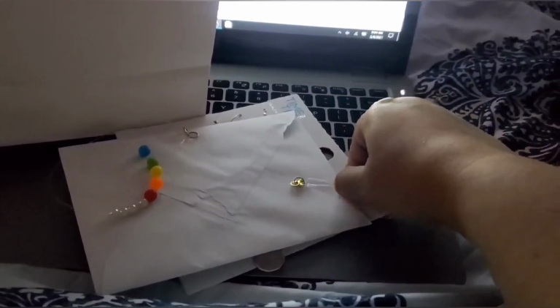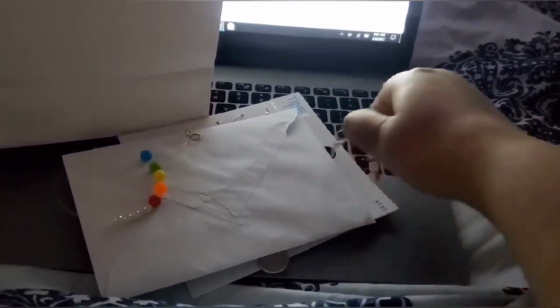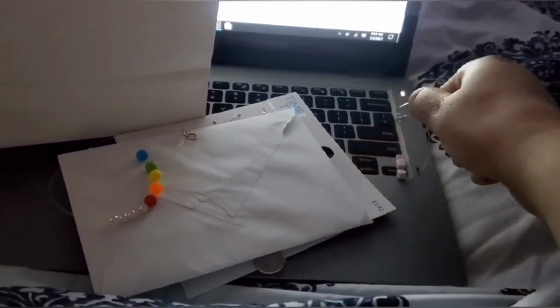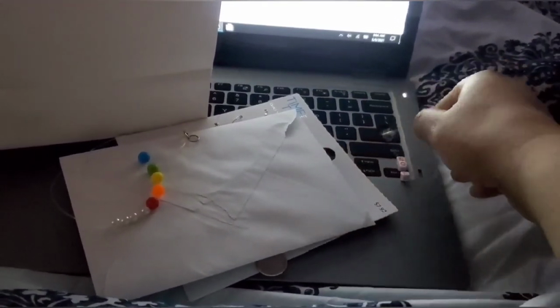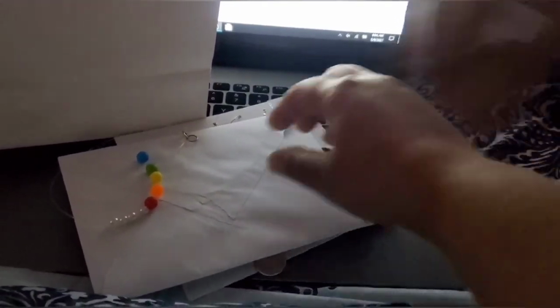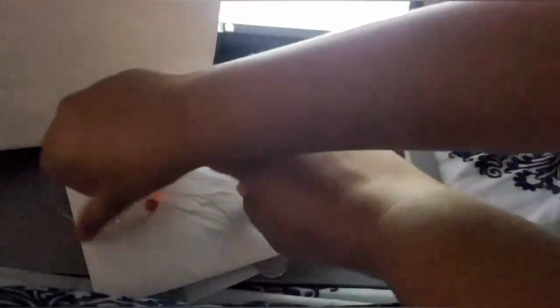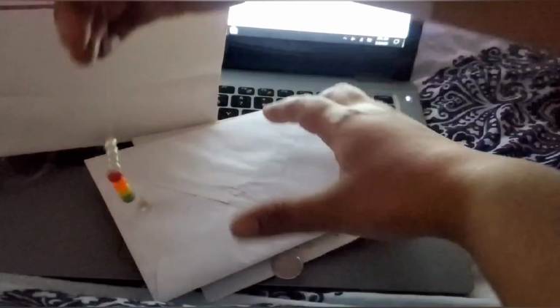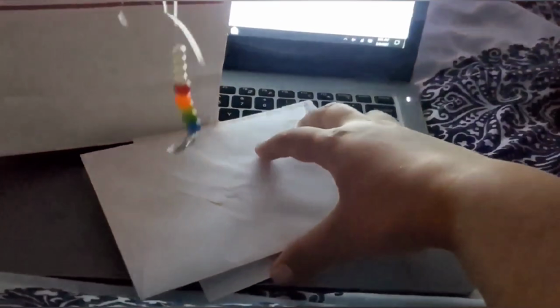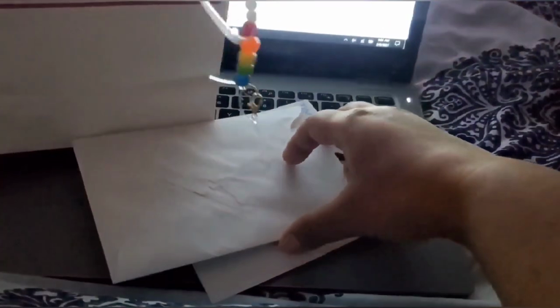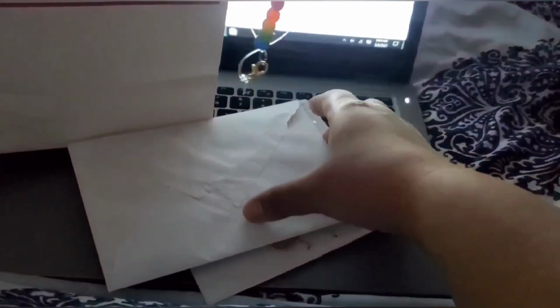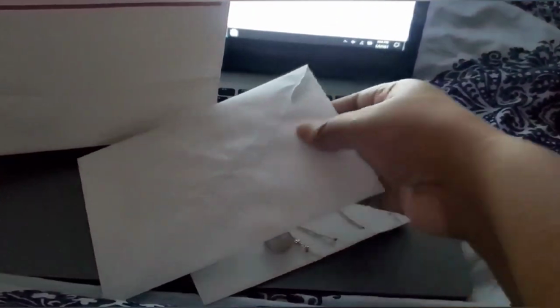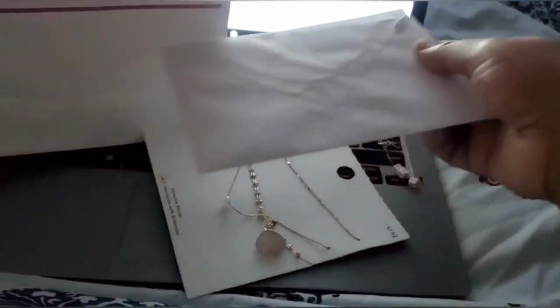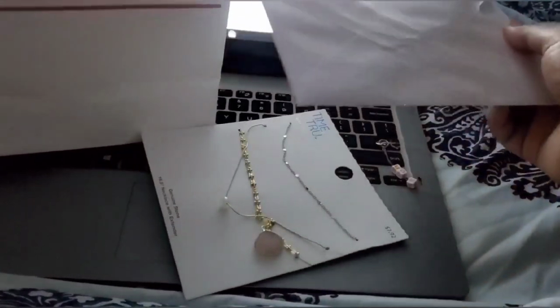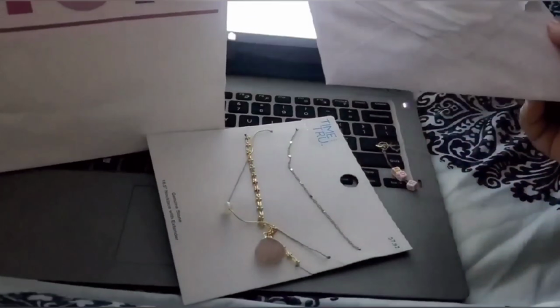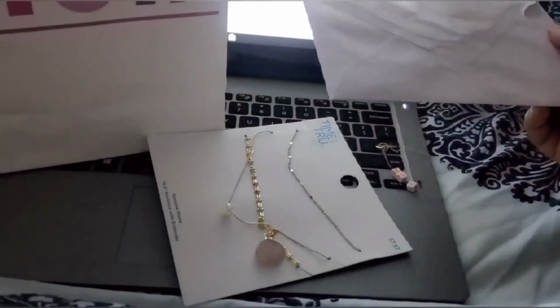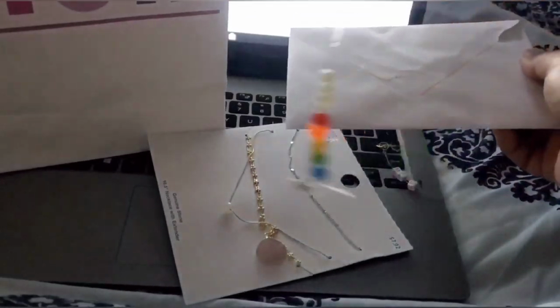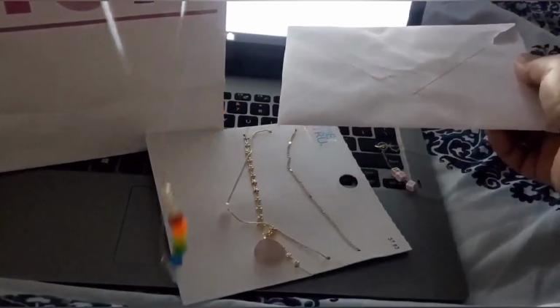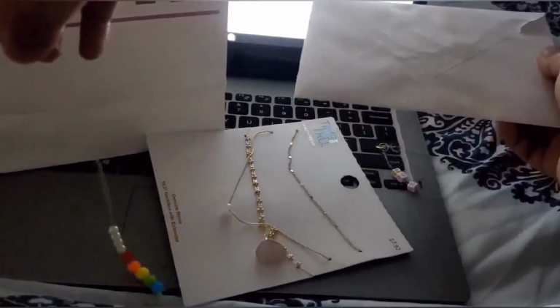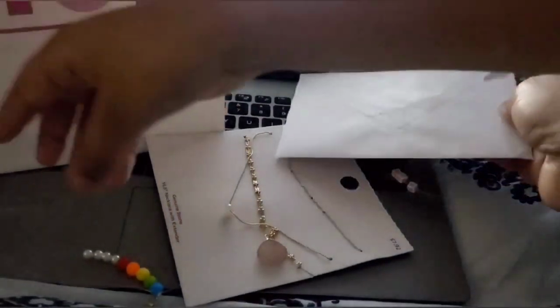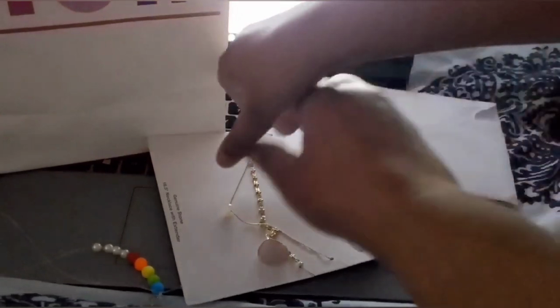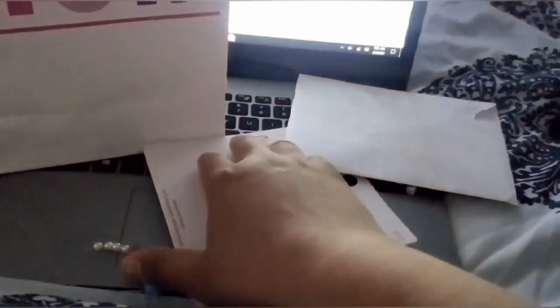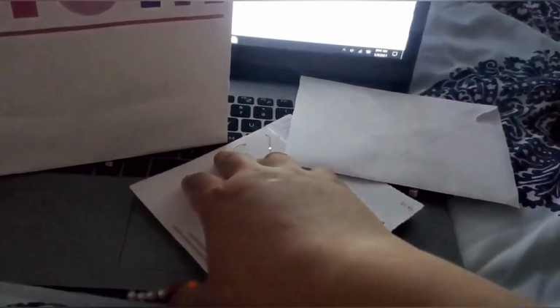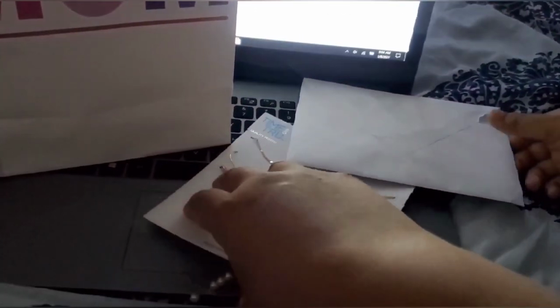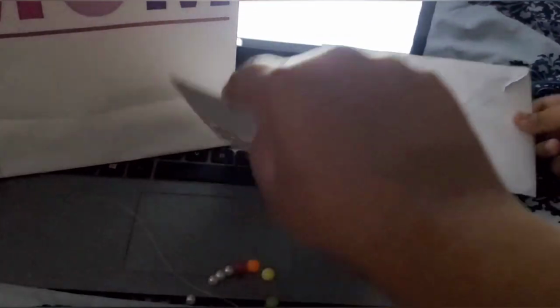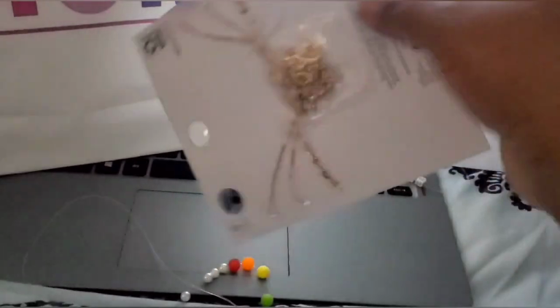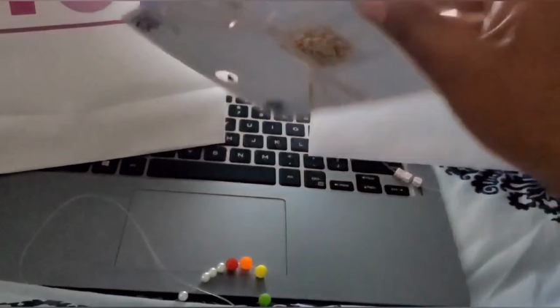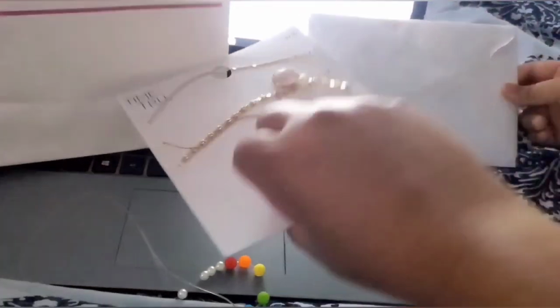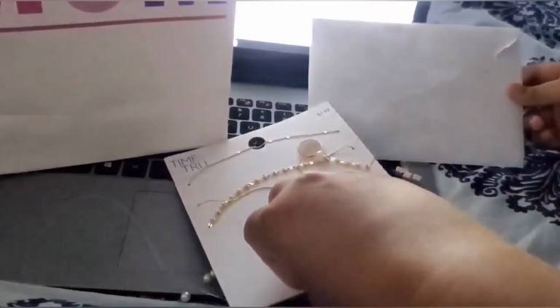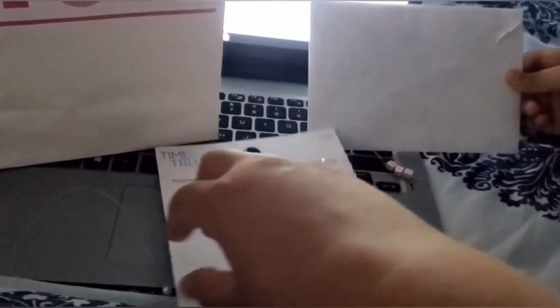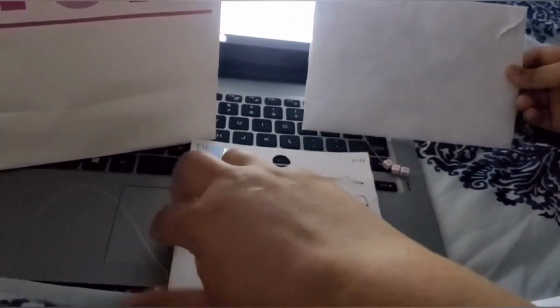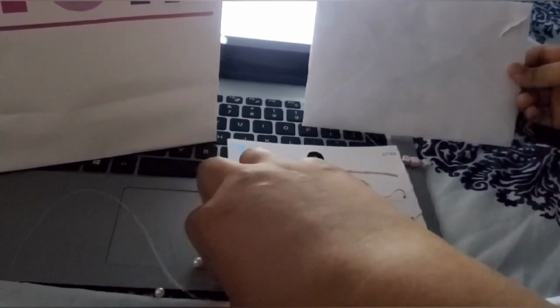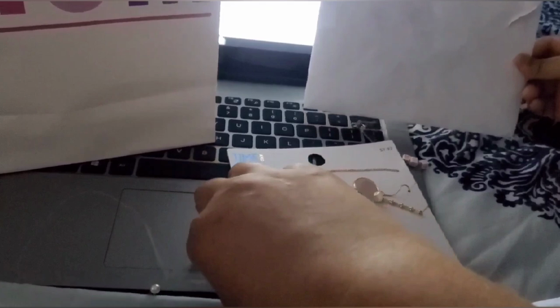She made this all by herself. She has also got me some other jewelry — as you can see, it's a necklace.